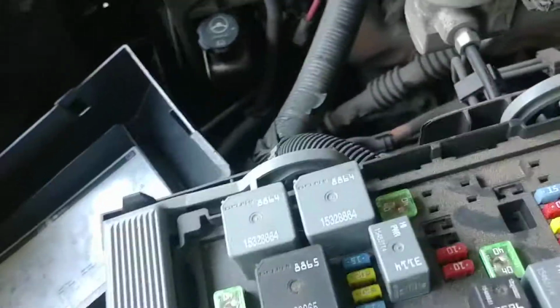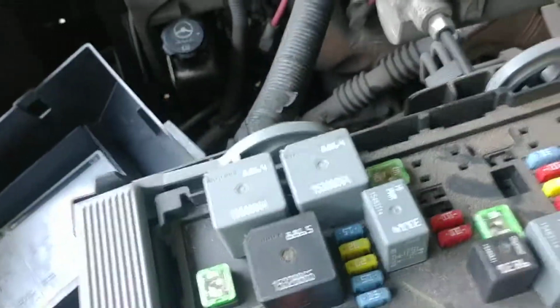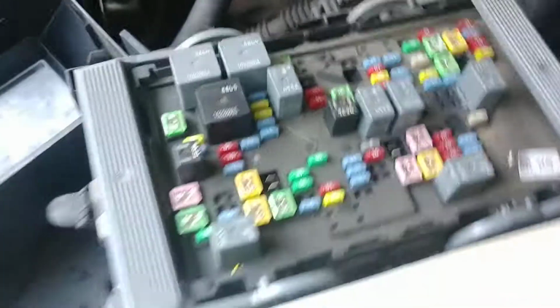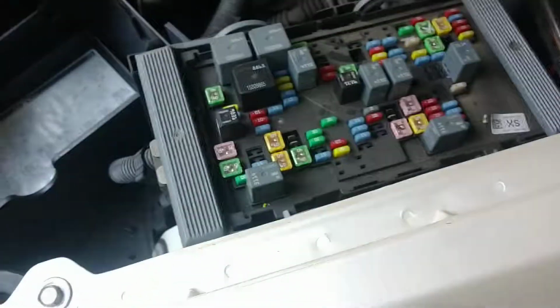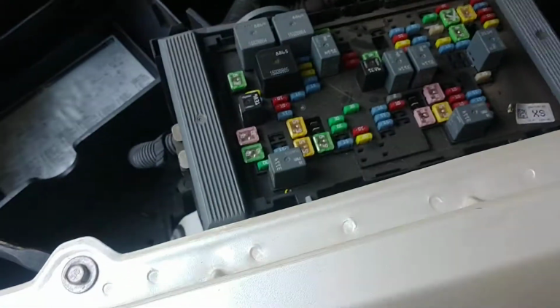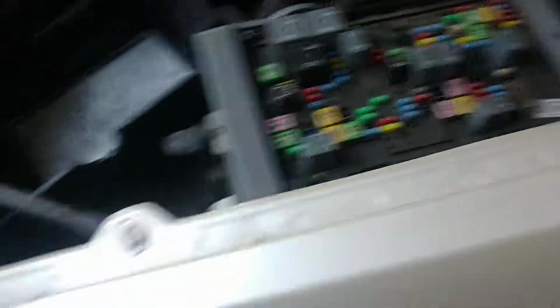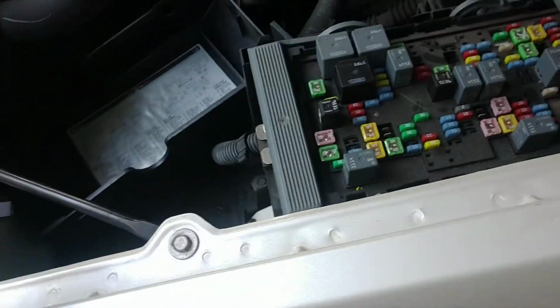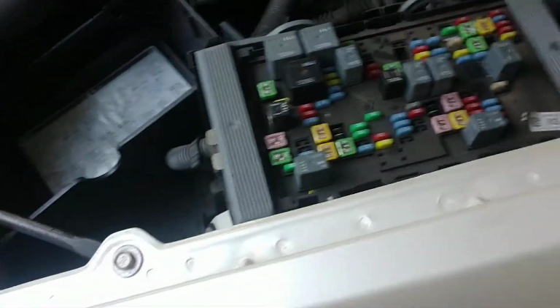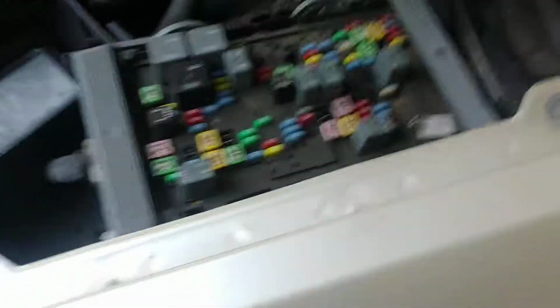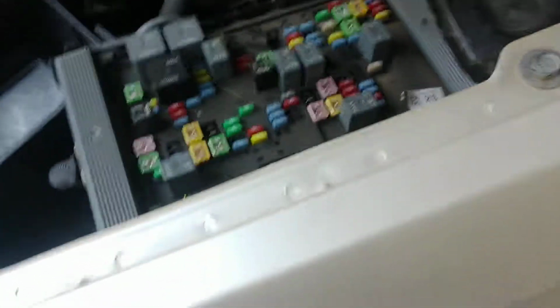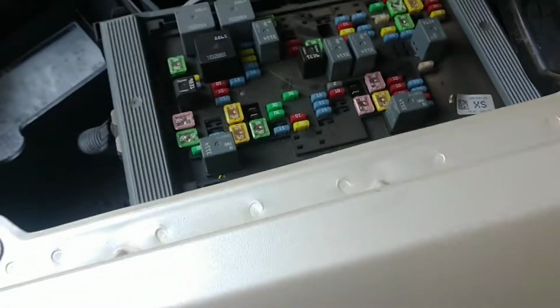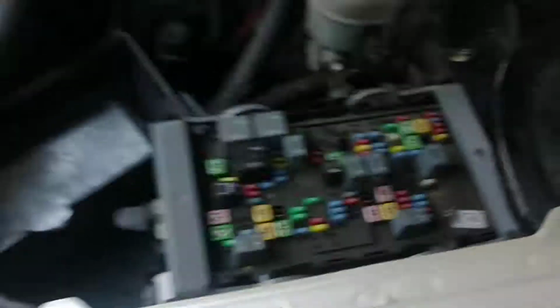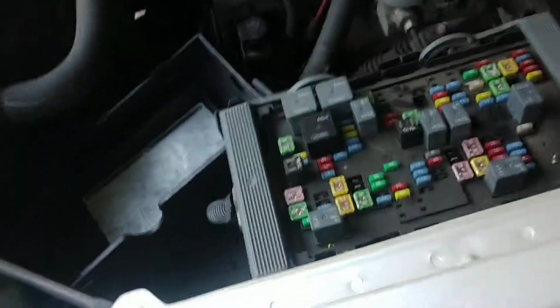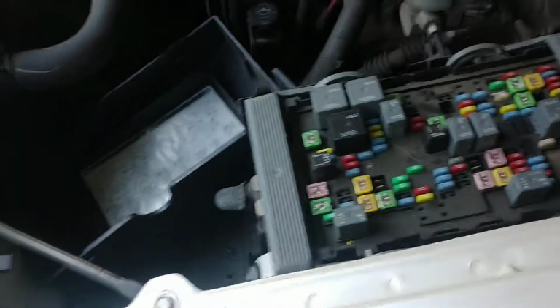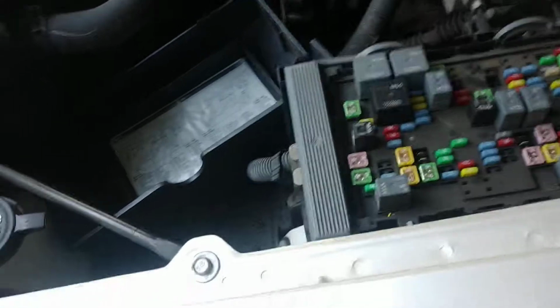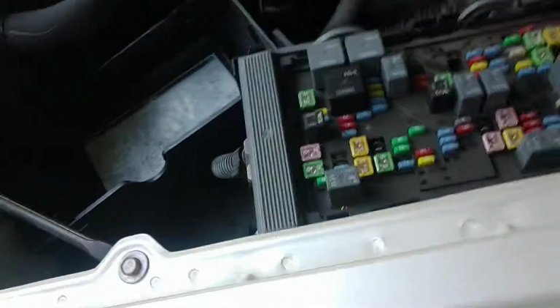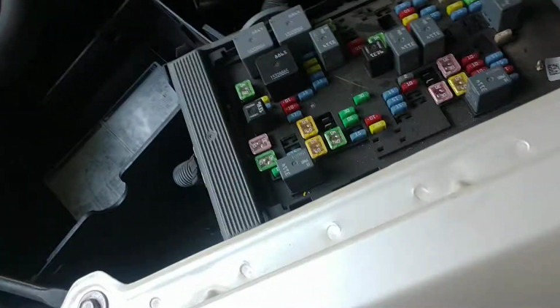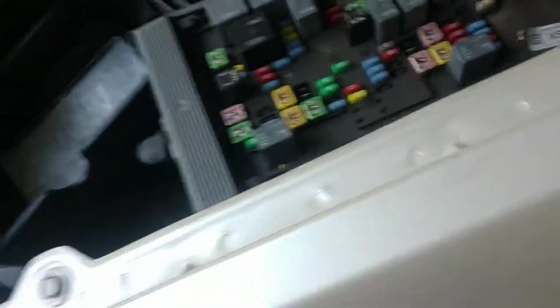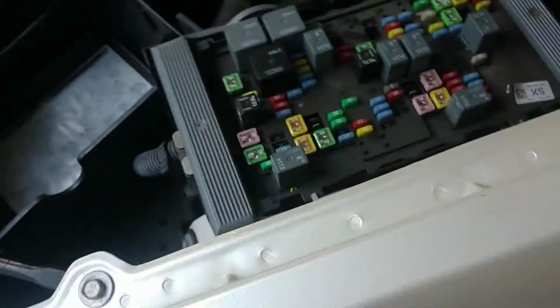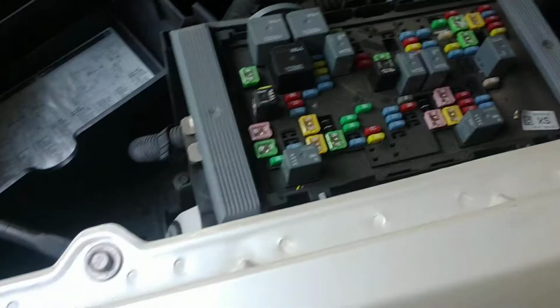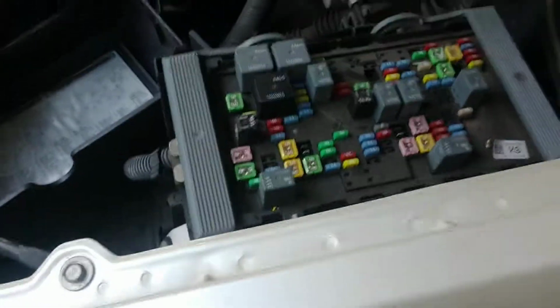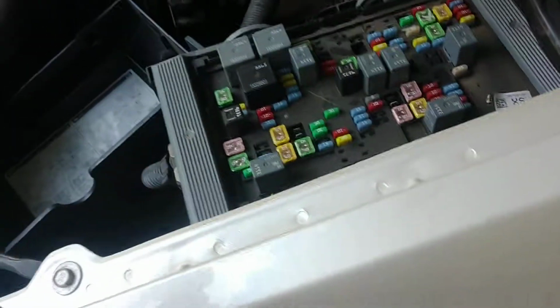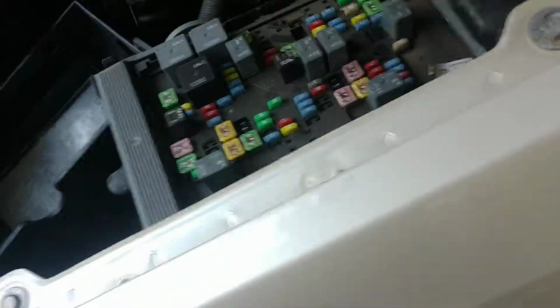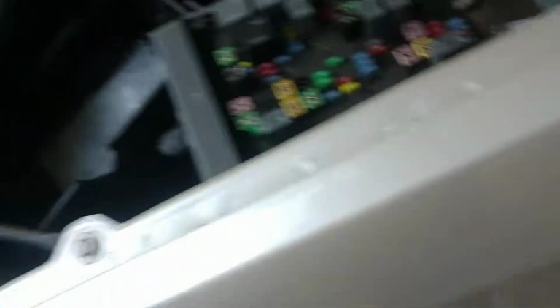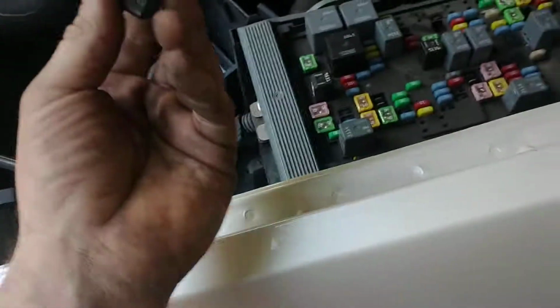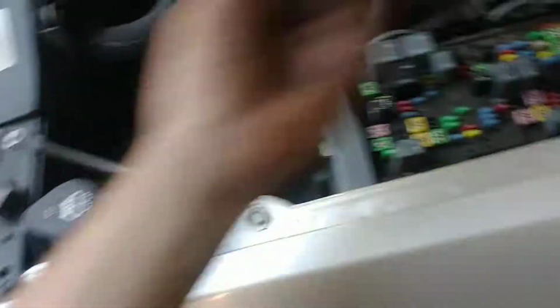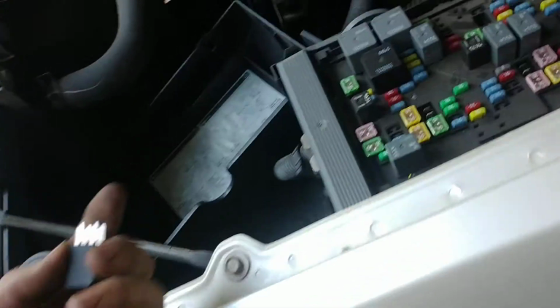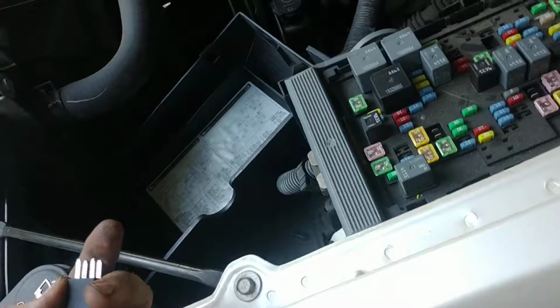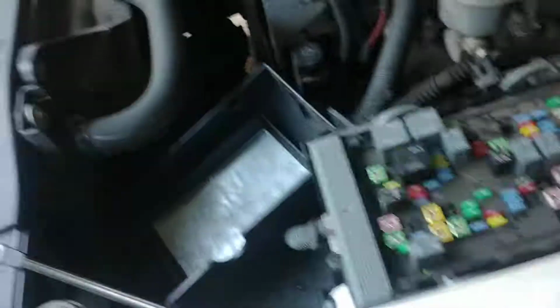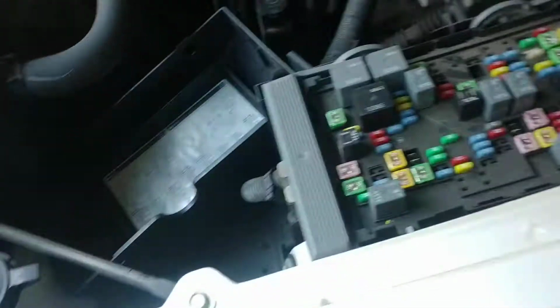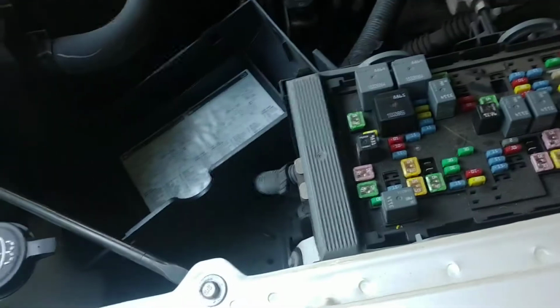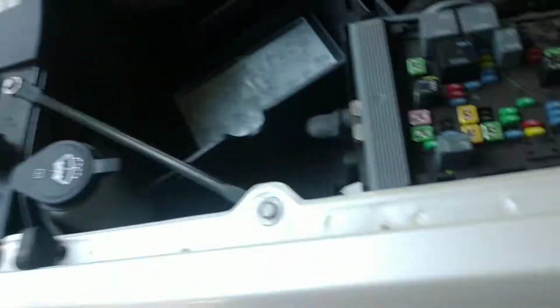They just — like a bunch of dumbass engineers — figured hey, we're just going to say it's there and it works, but it doesn't do anything. So when I was trying to diagnose the fuel pump I kept trying to see for voltage here to go back to the pump, and of course there's nothing here because this isn't it. So why the hell do you do it? GM, you suck.